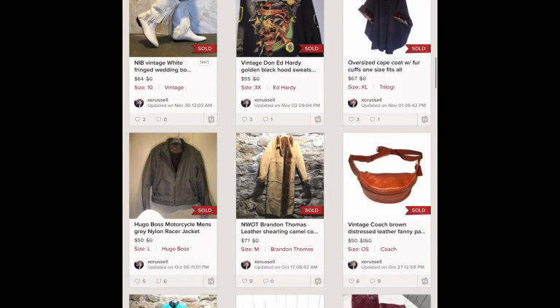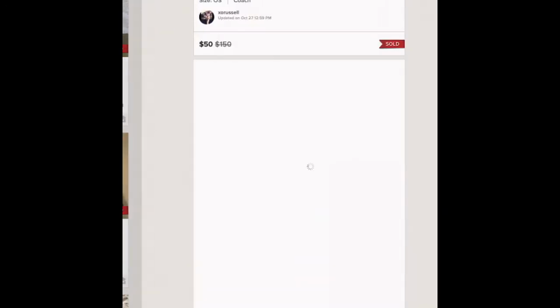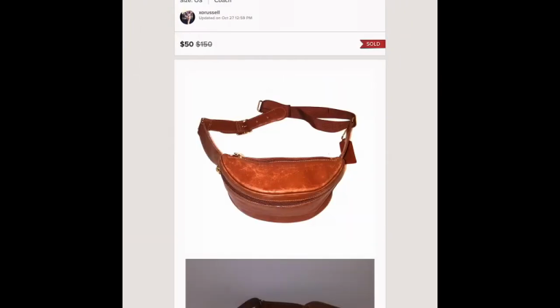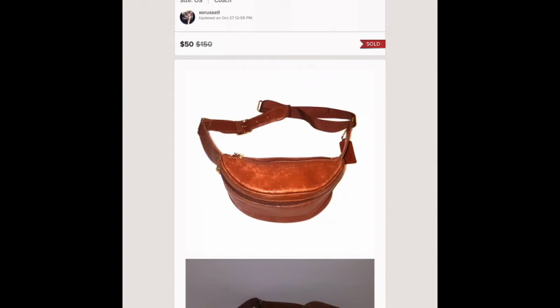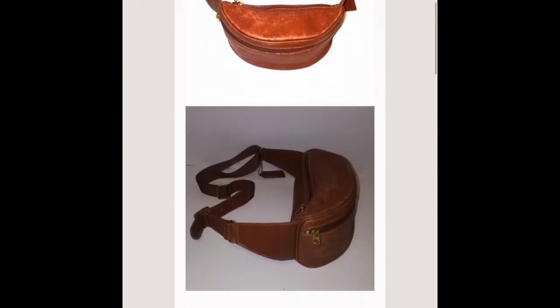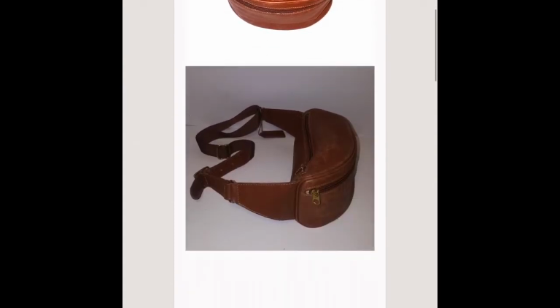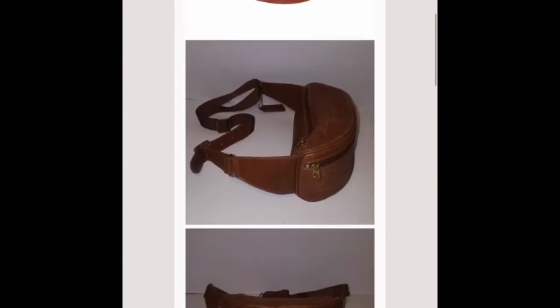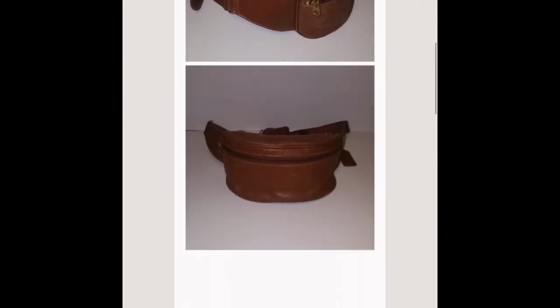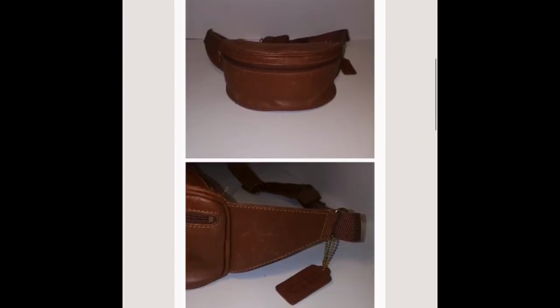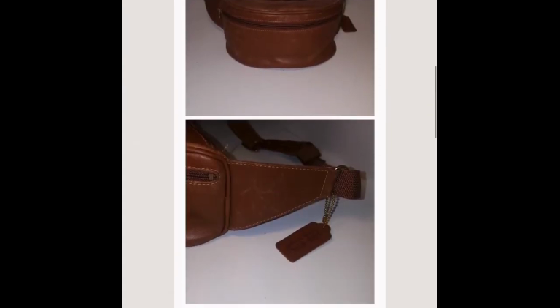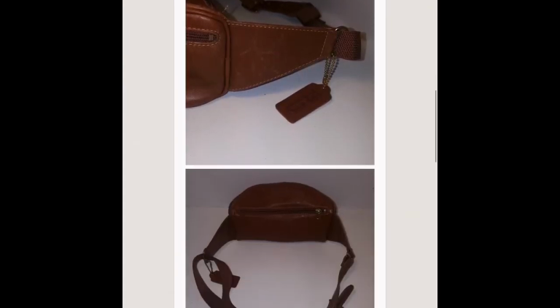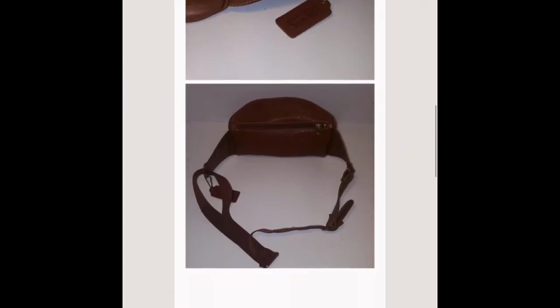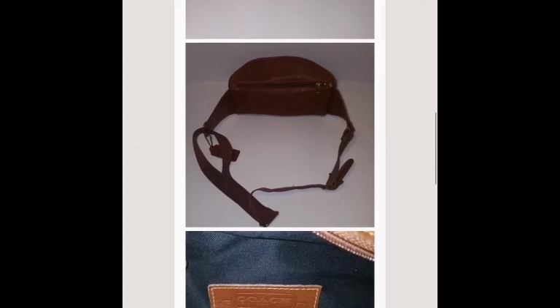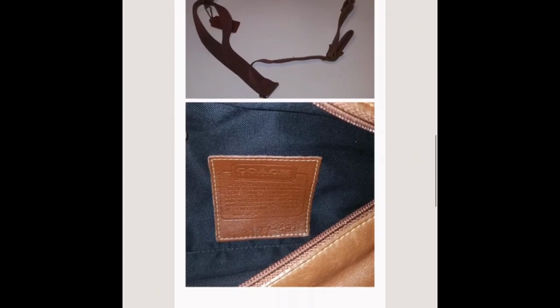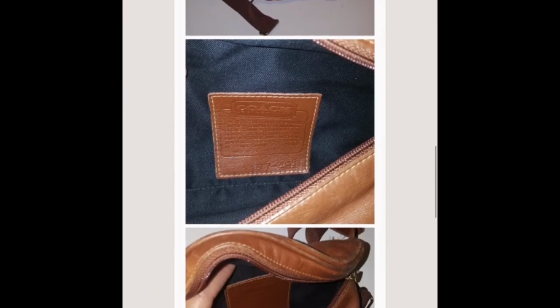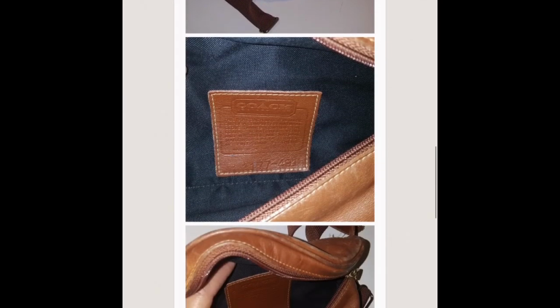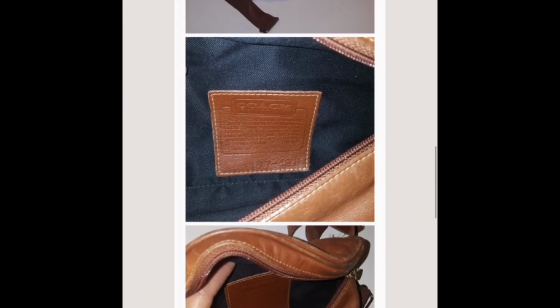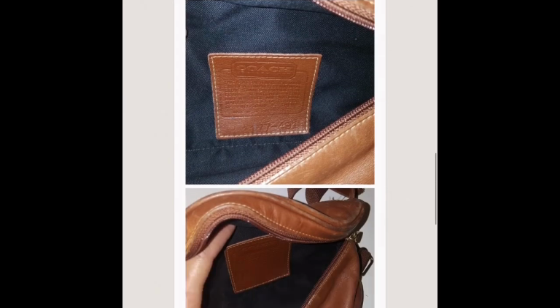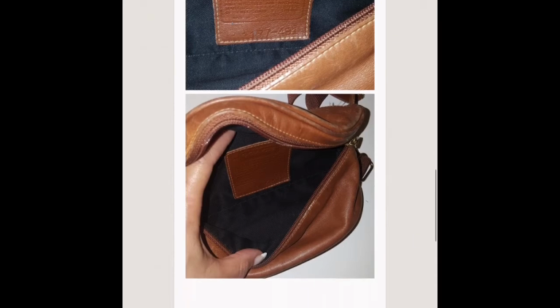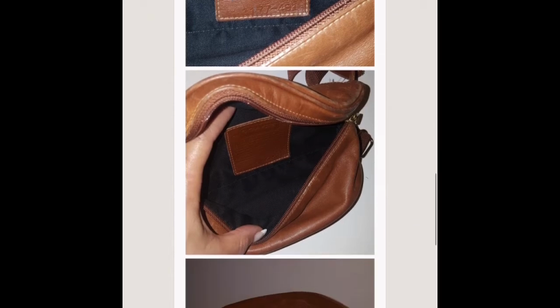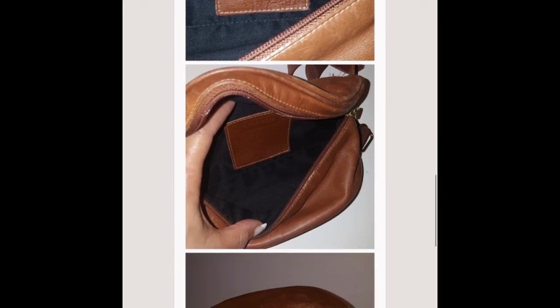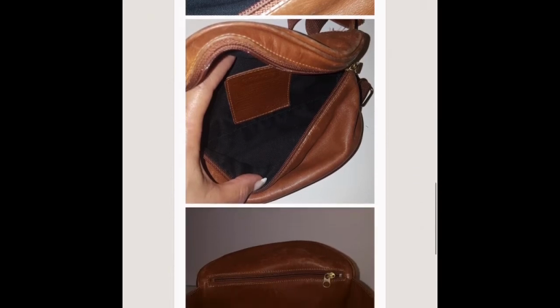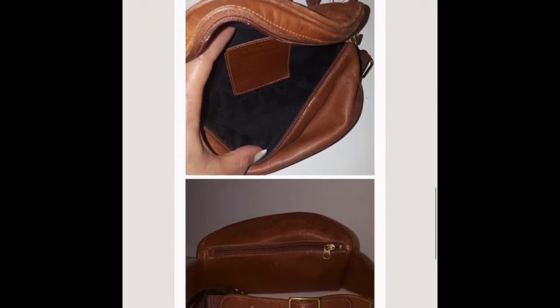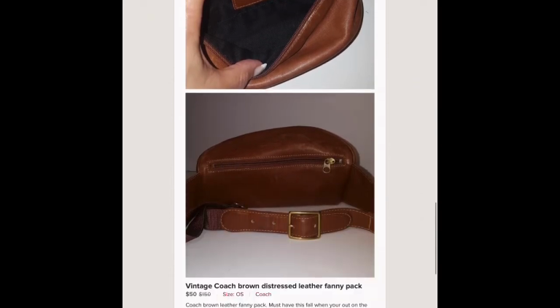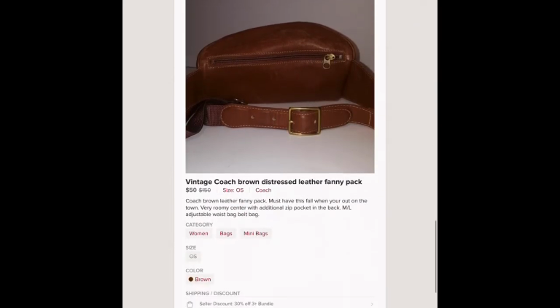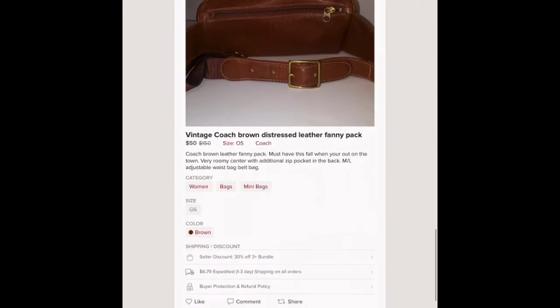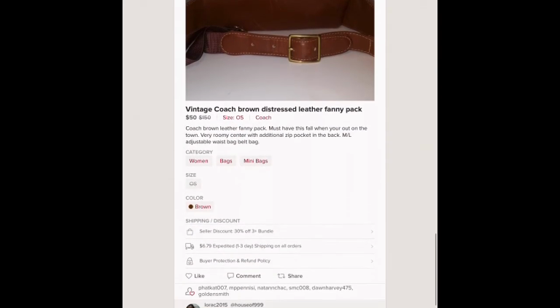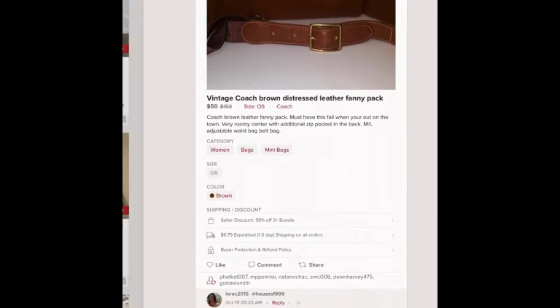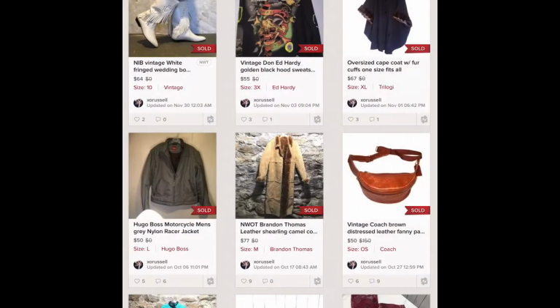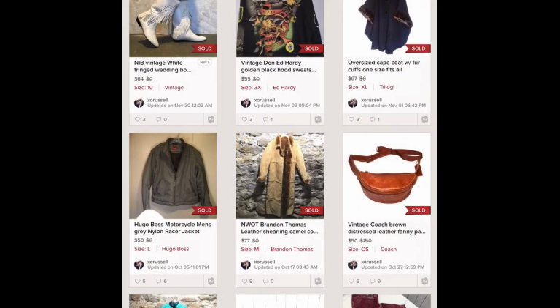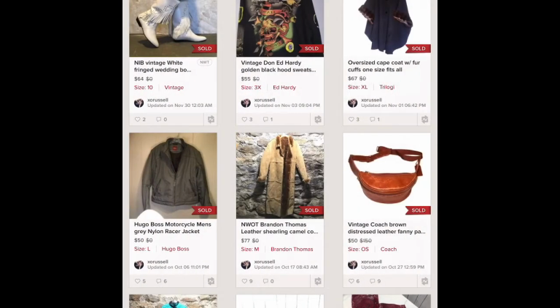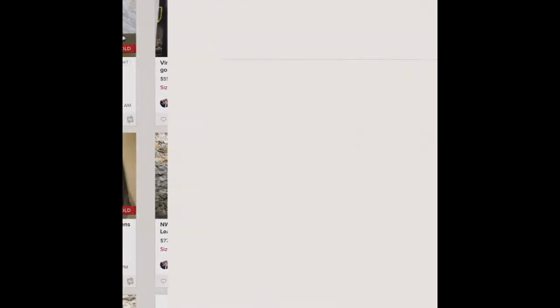This is a Coach fanny pack in brown. It was in good condition but showed some signs of wear and had a little bit of distressing on it. I used this for a few months and sold it for 50 dollars.